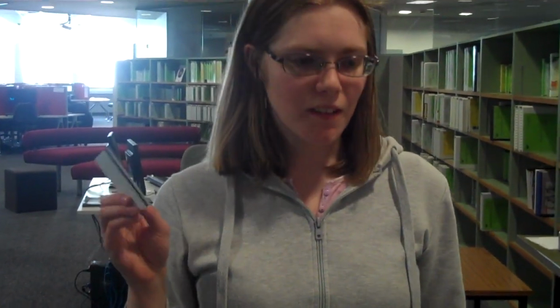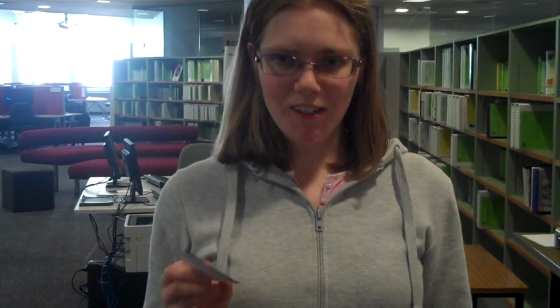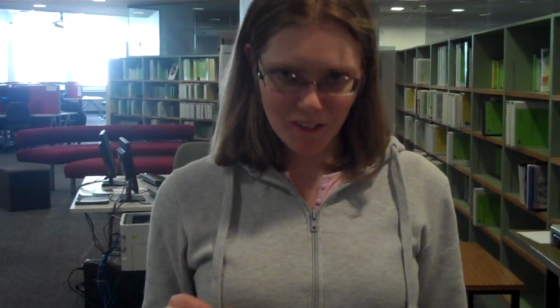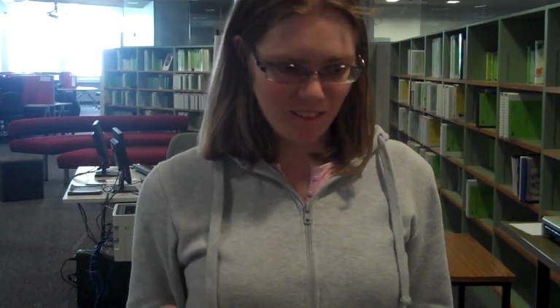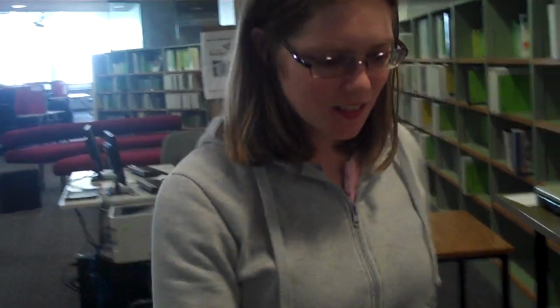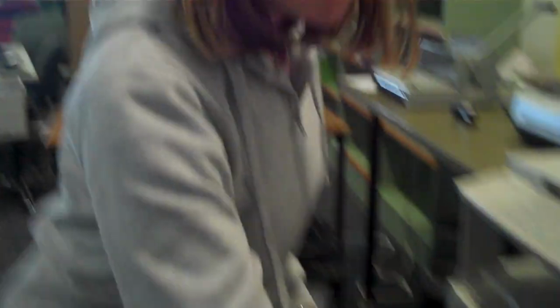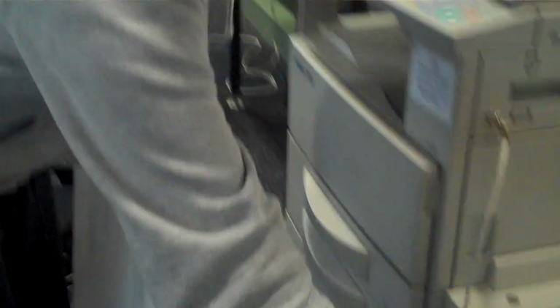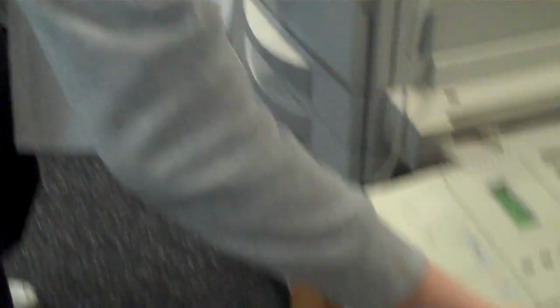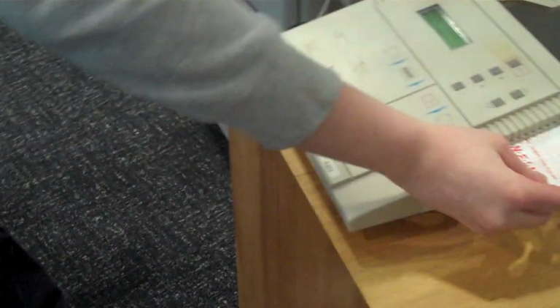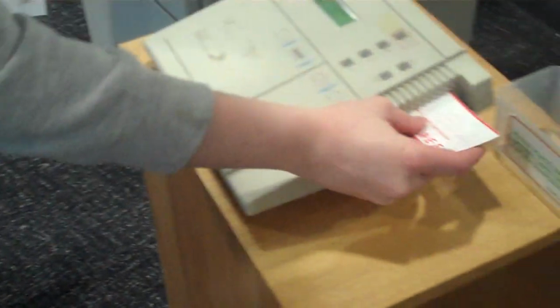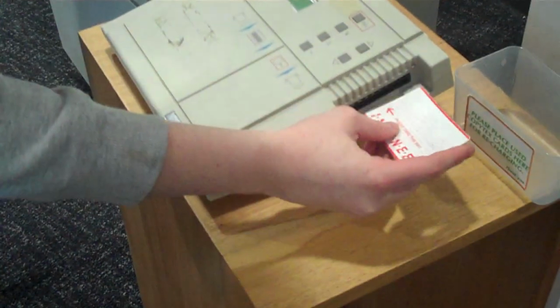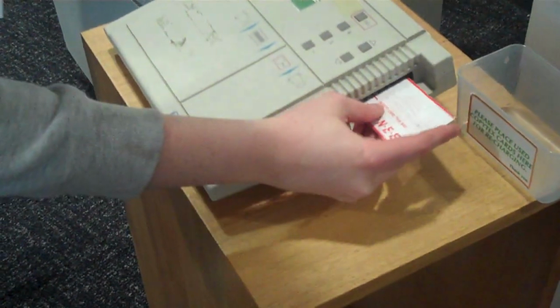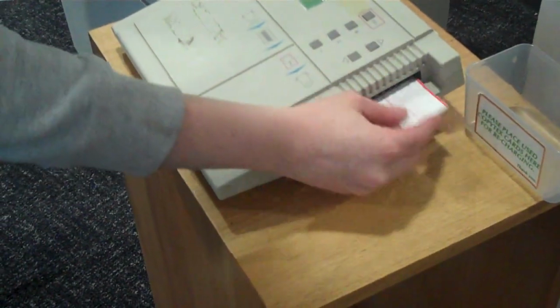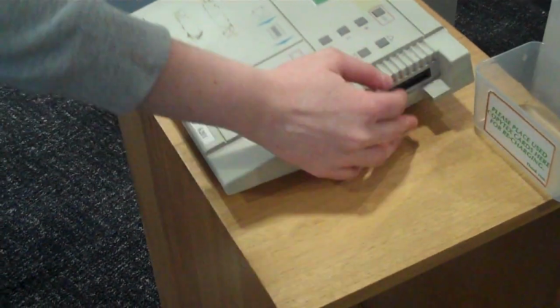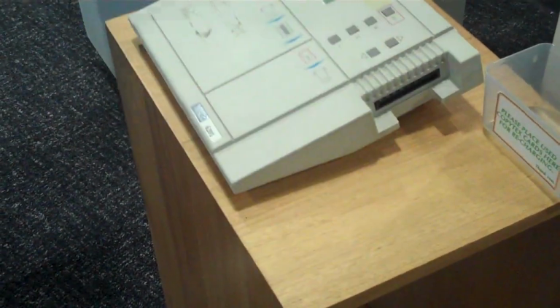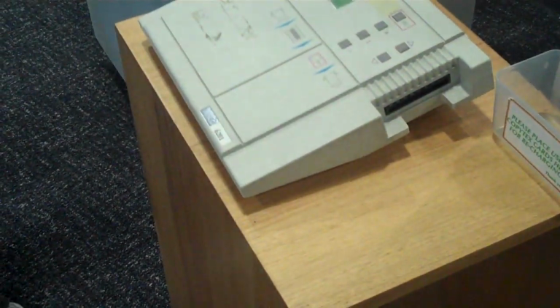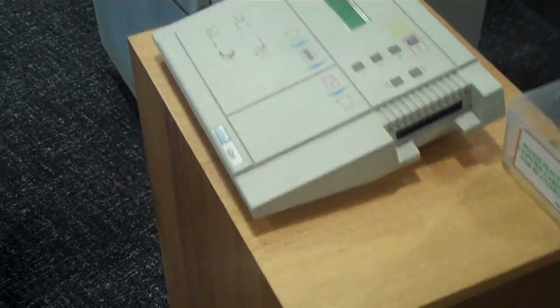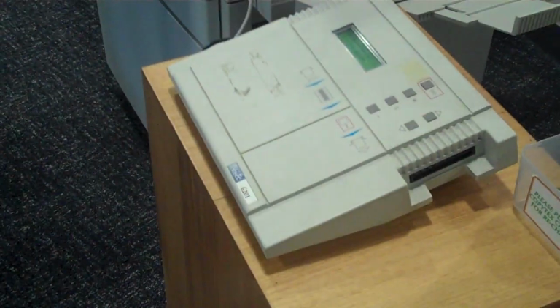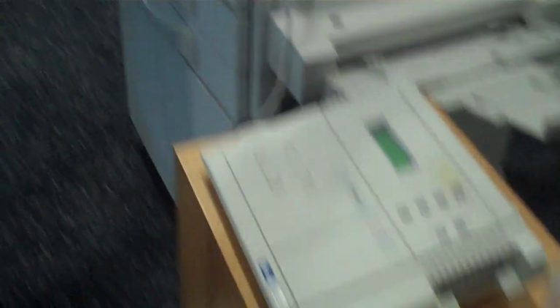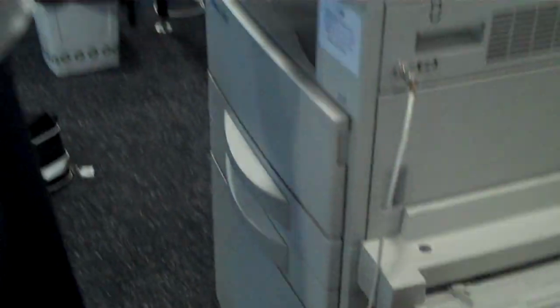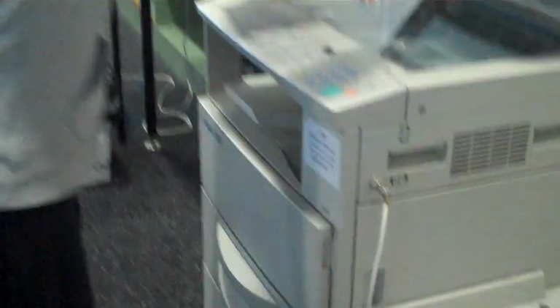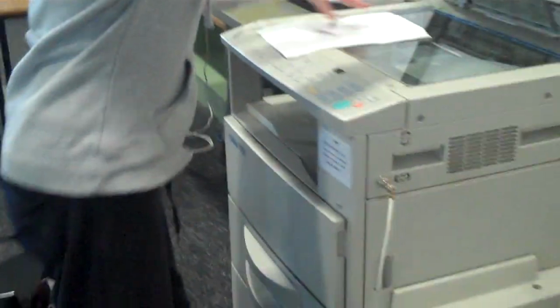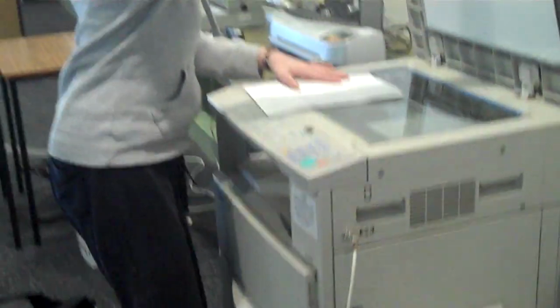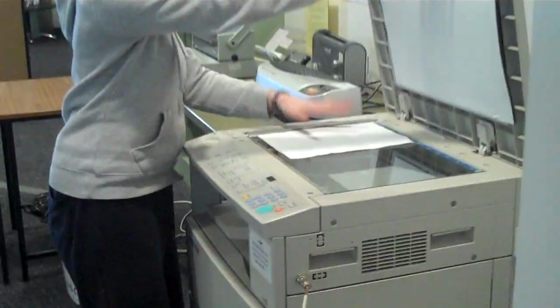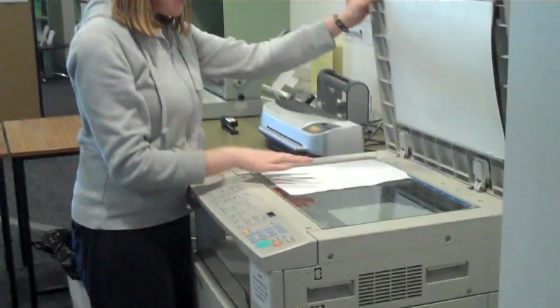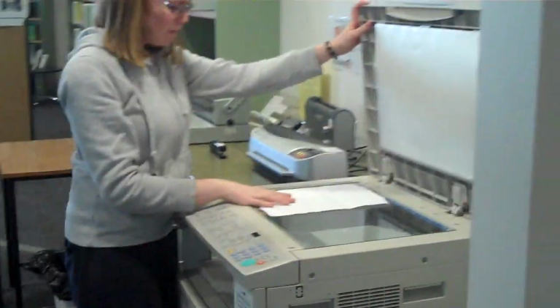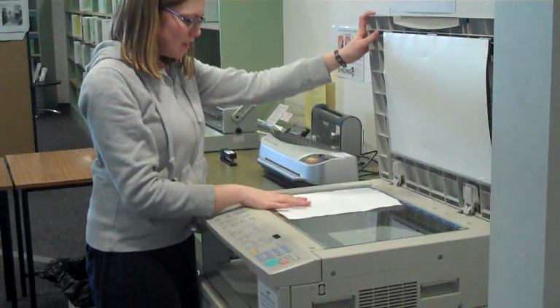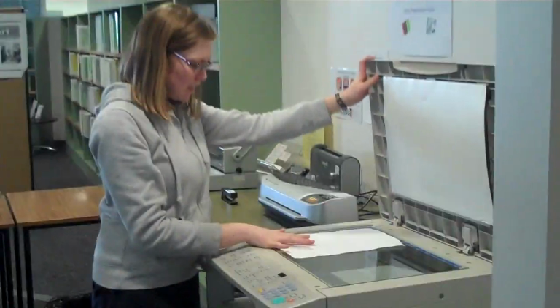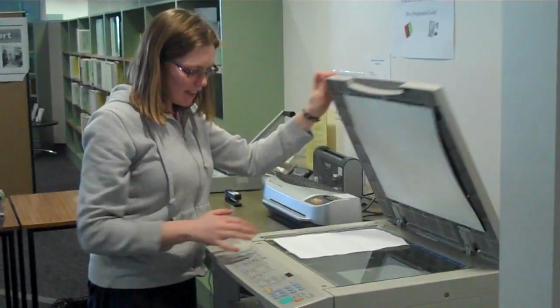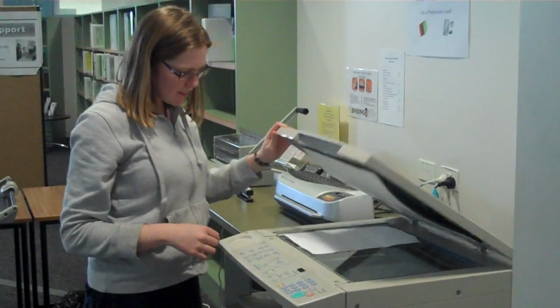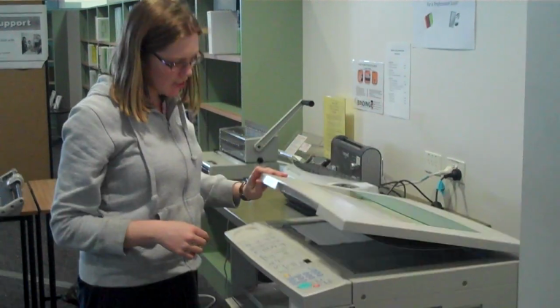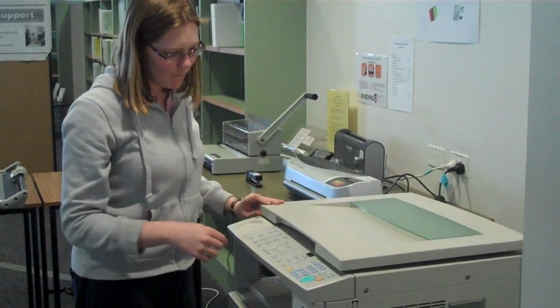I'm going to show you how to photocopy. First, you put the photocopy card in, and when it accepts the card, you place it over here and line it up with the lines, so that's an A4.